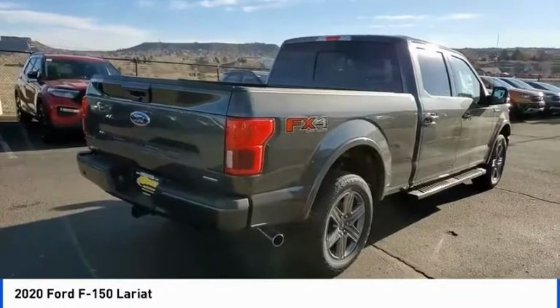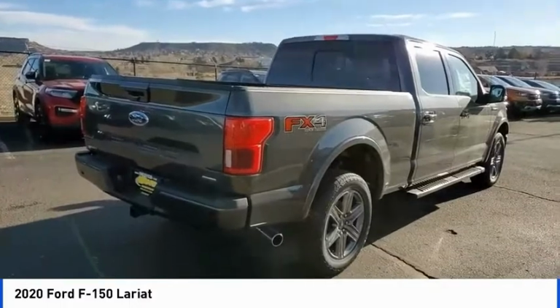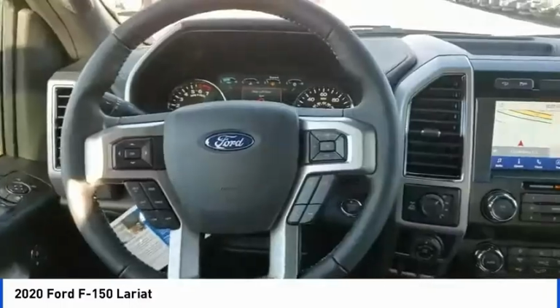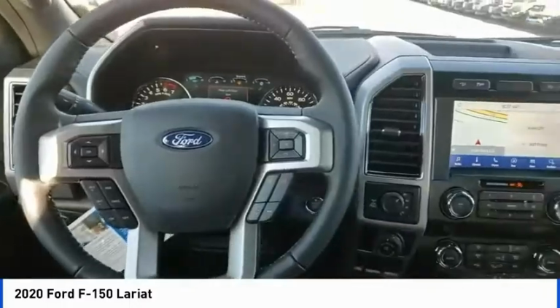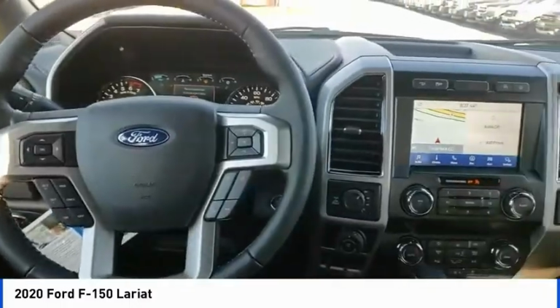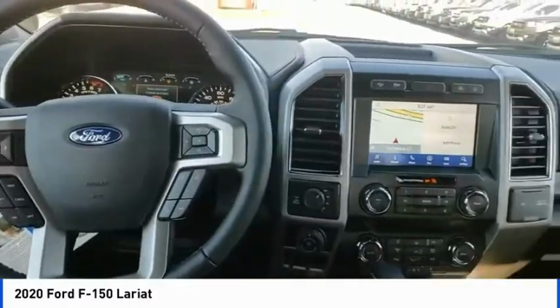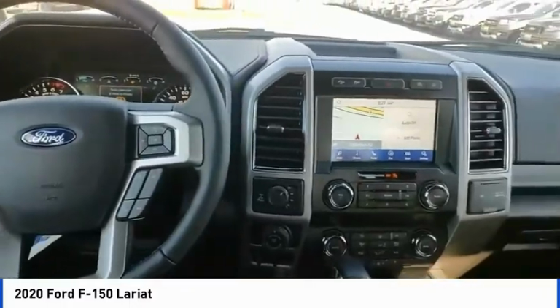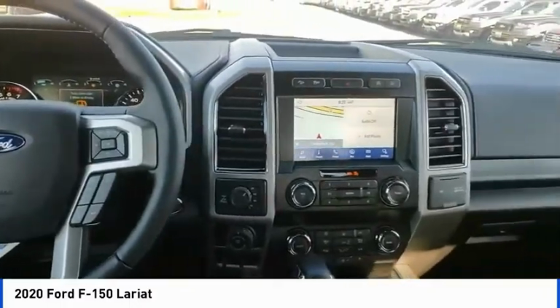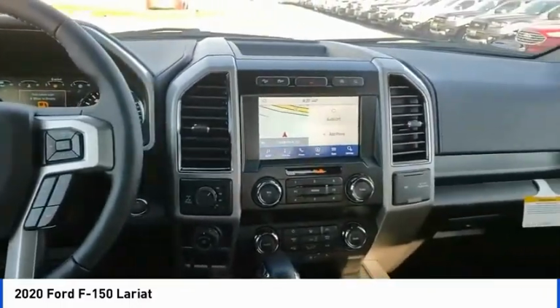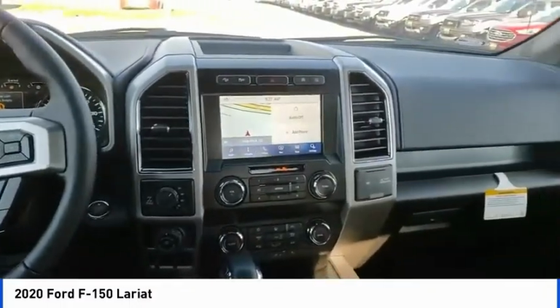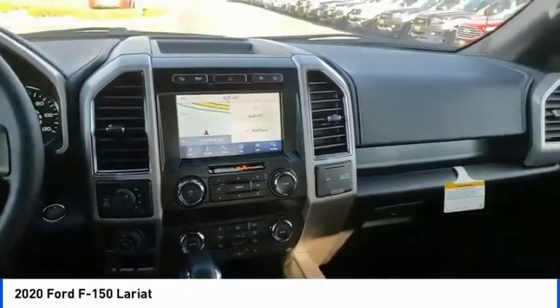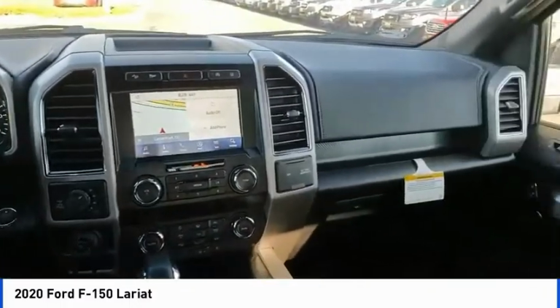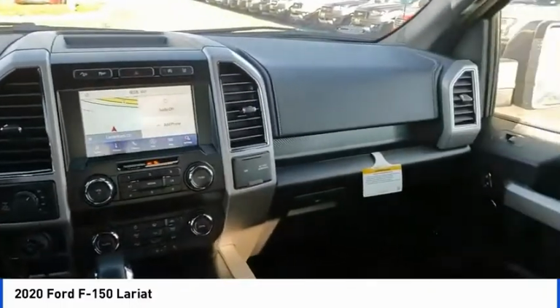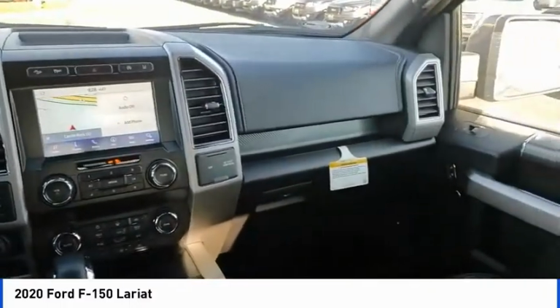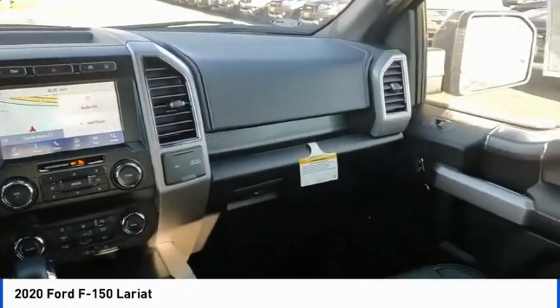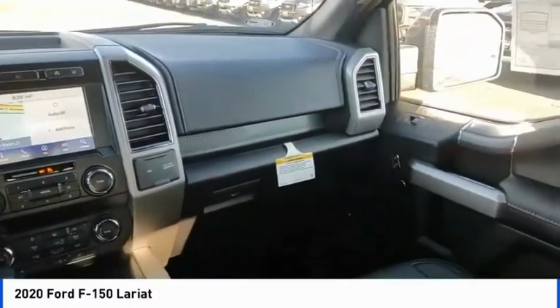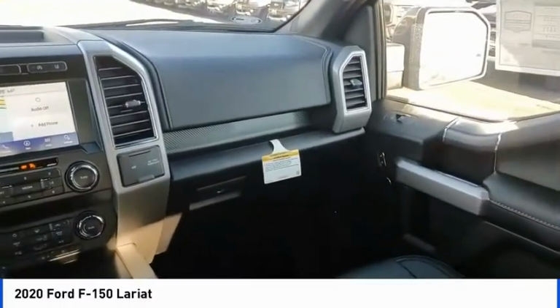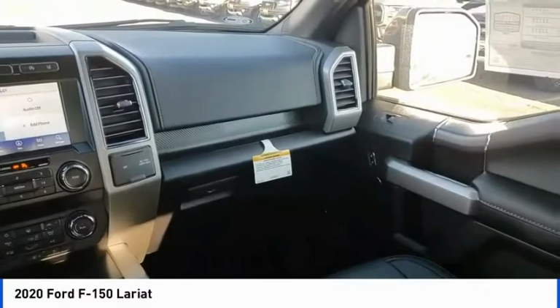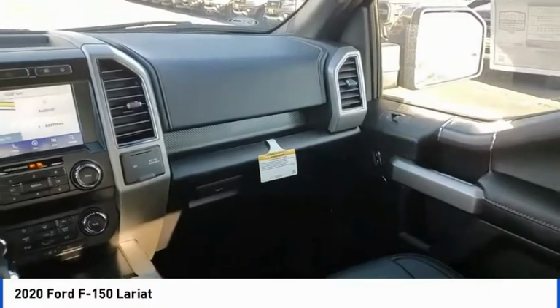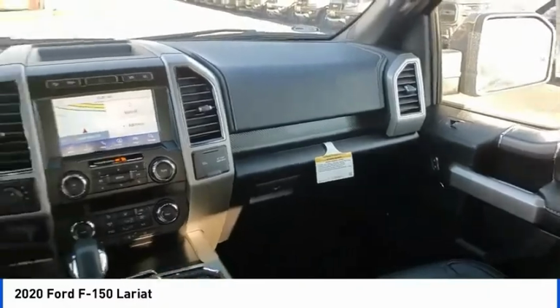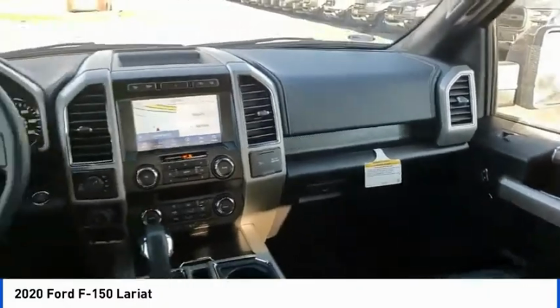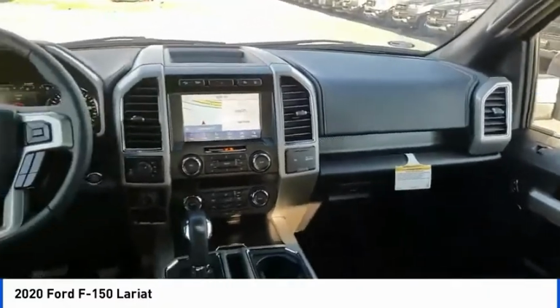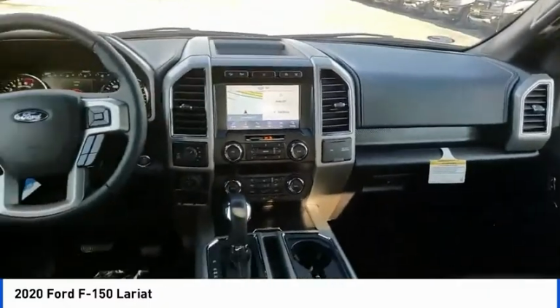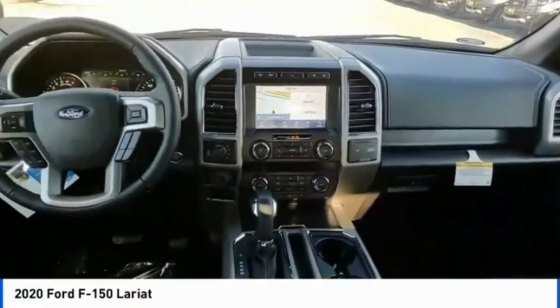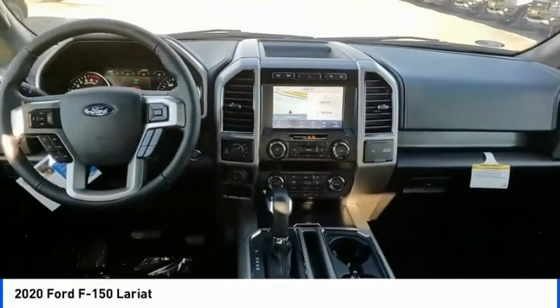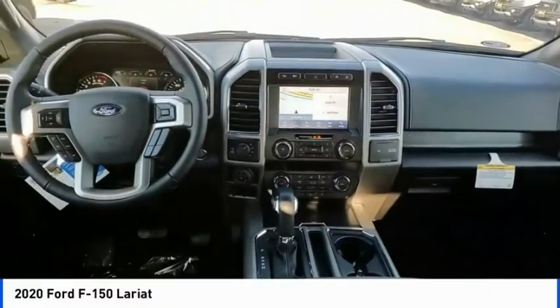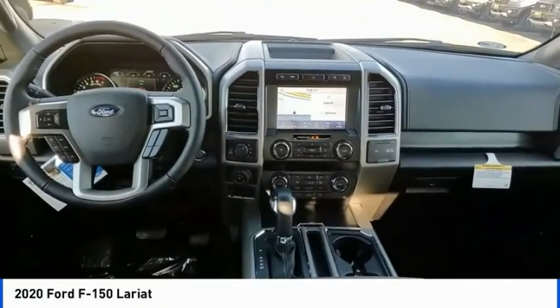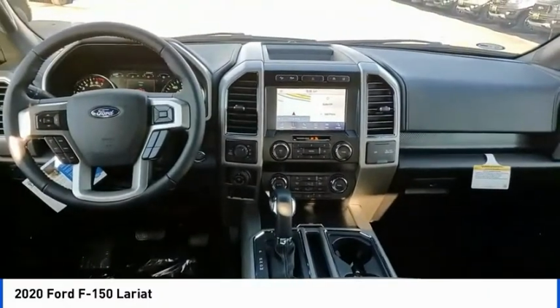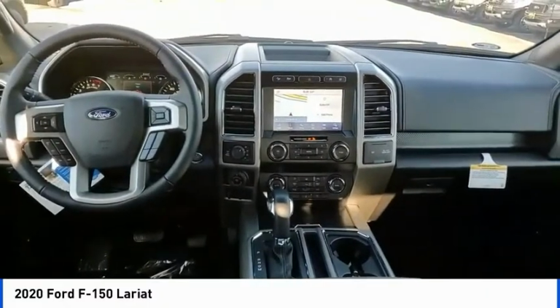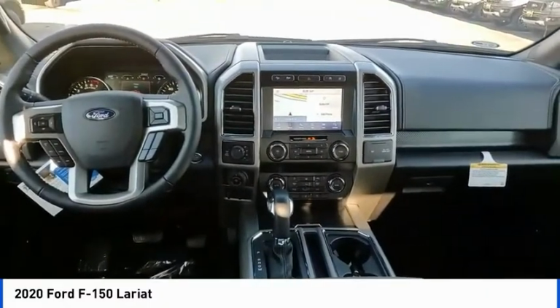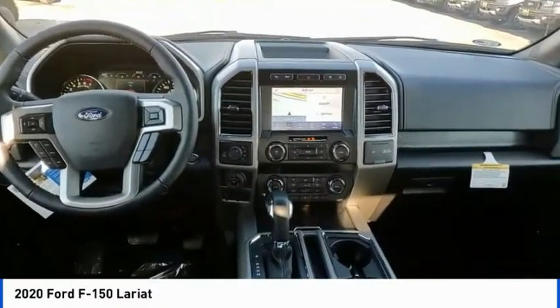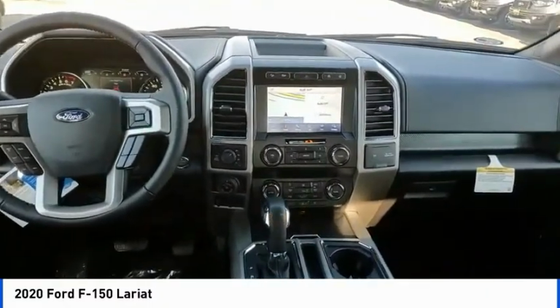Hill descent control. Electronic stability control. Brake assist. Traction control. Remote keyless entry. Rear step bumper. Fog lights.